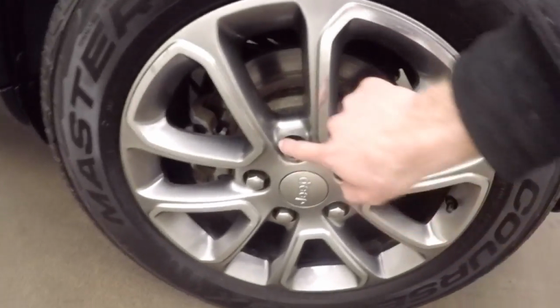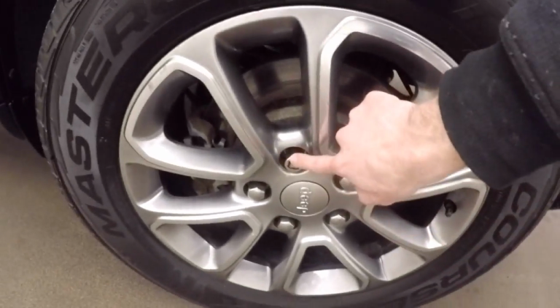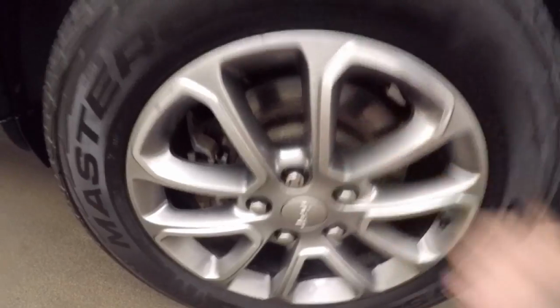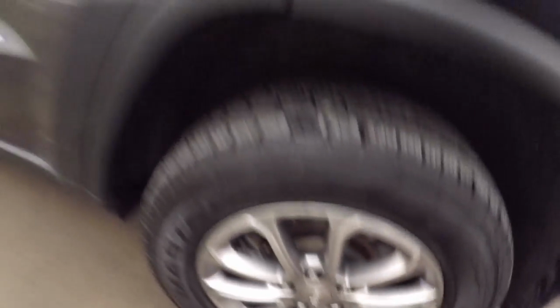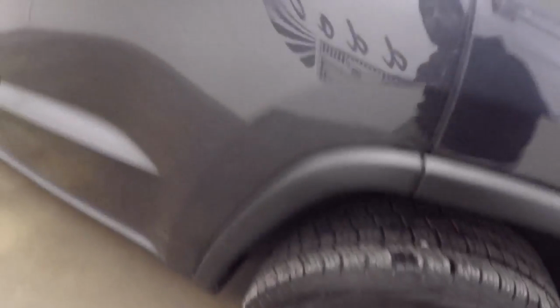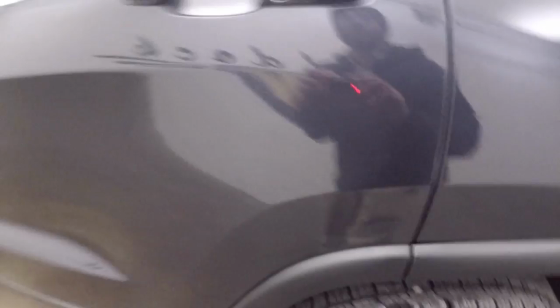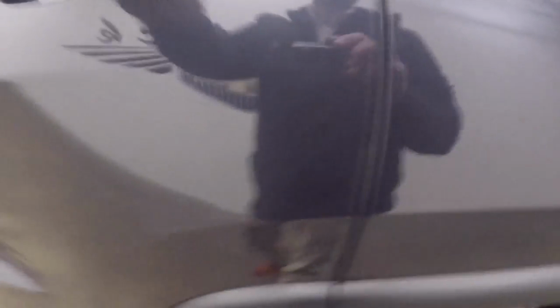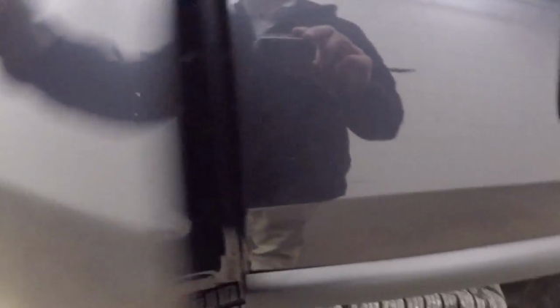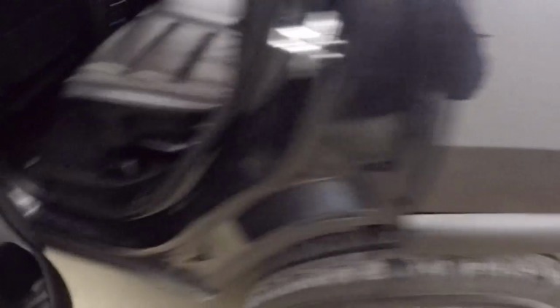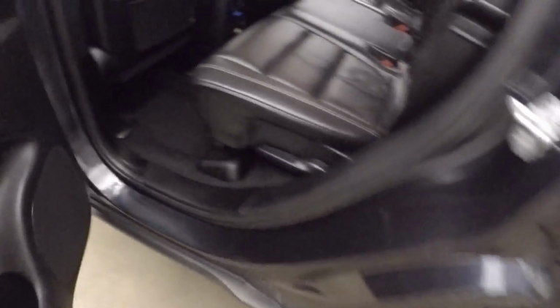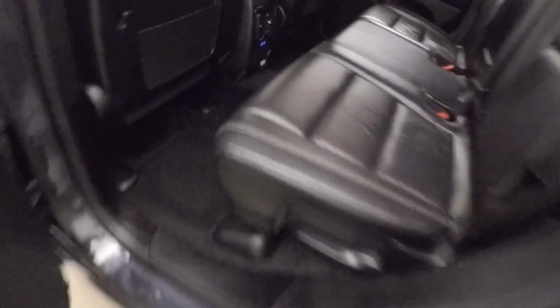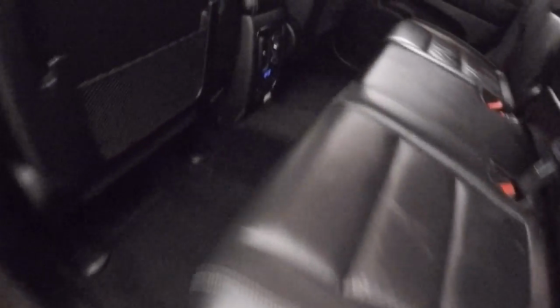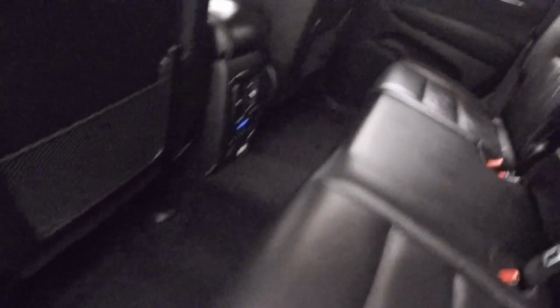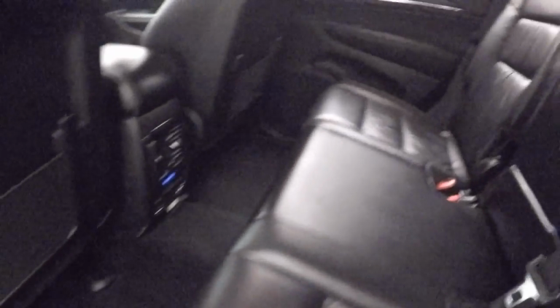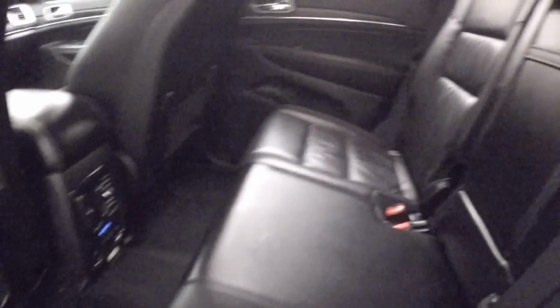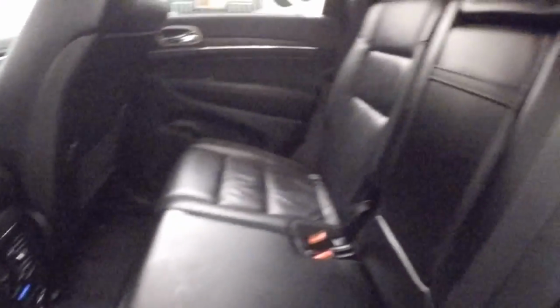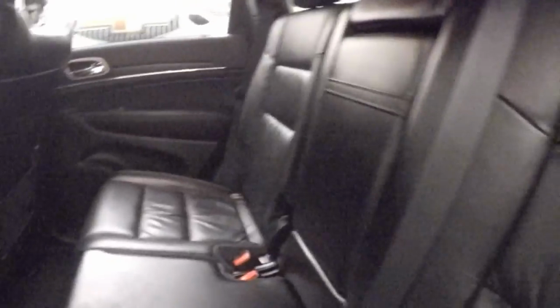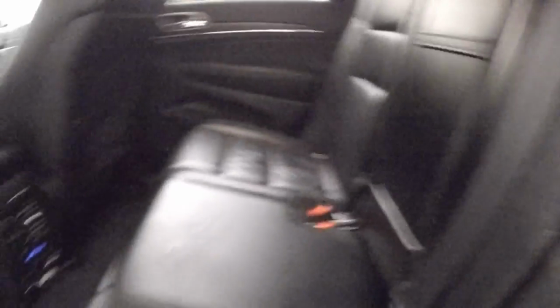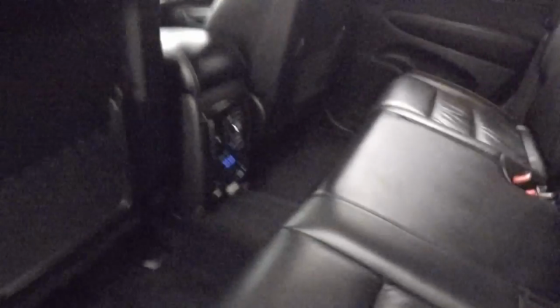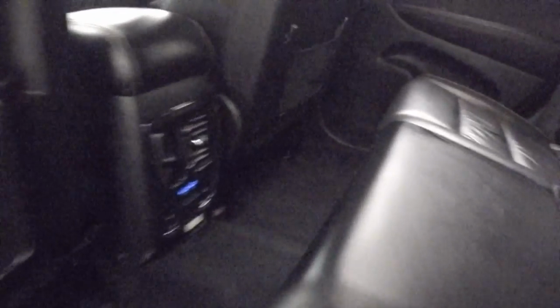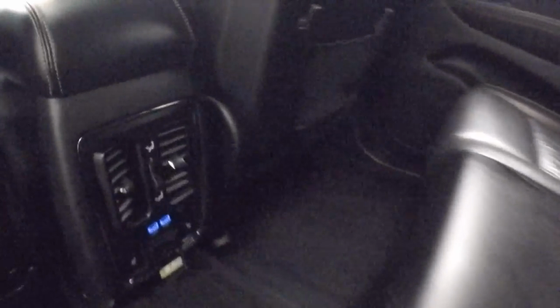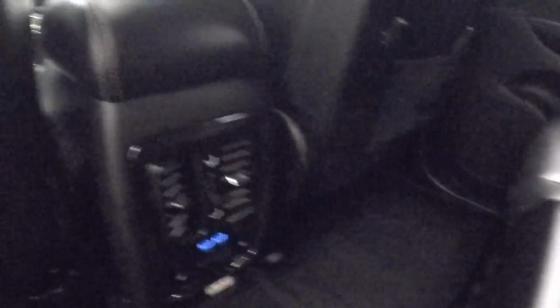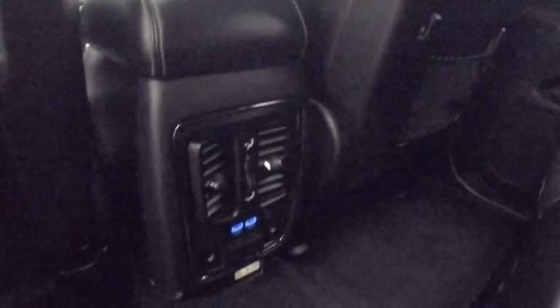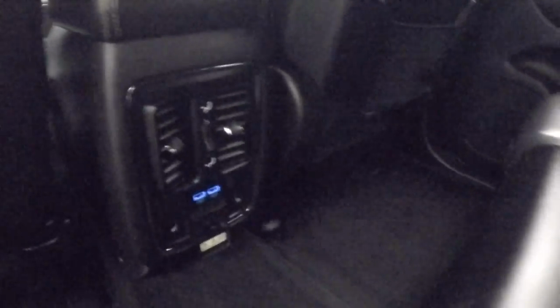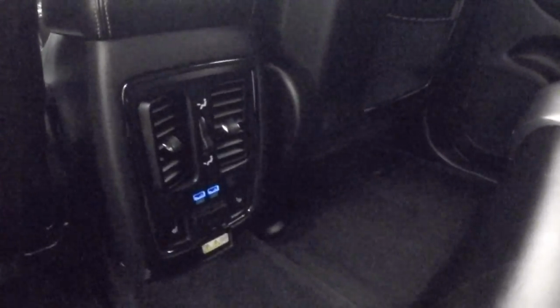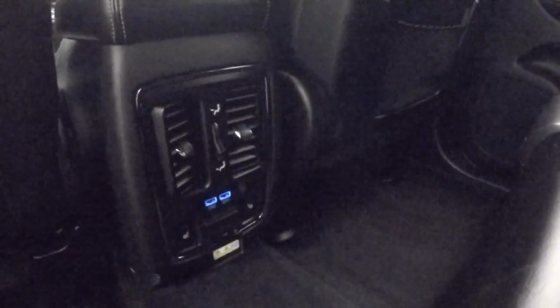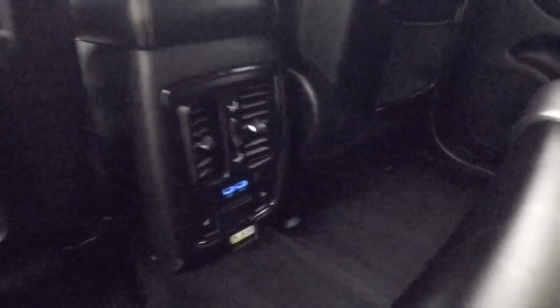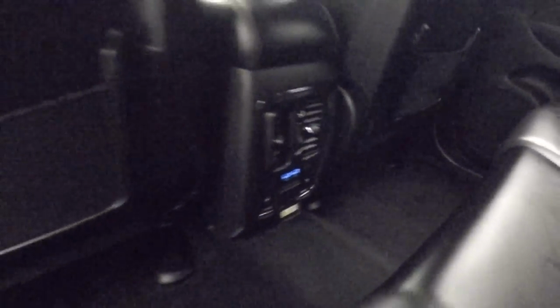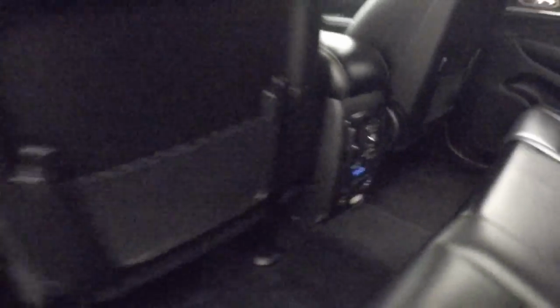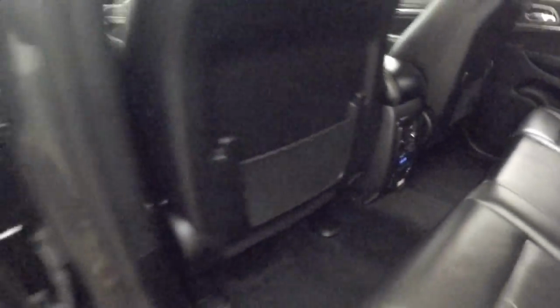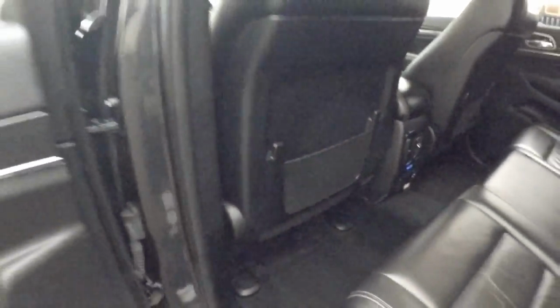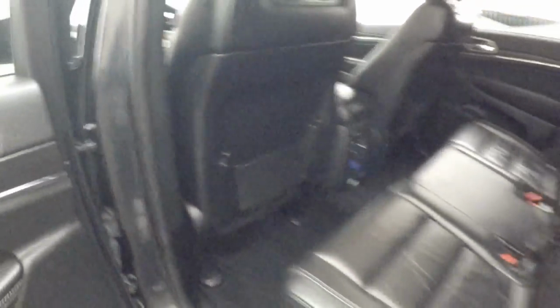Each wheel has a wheel lock on it. The interior is in great shape. Rear vents for the passengers, rear USB ports, and rear heated seats.